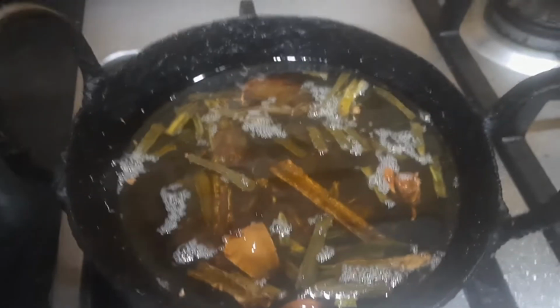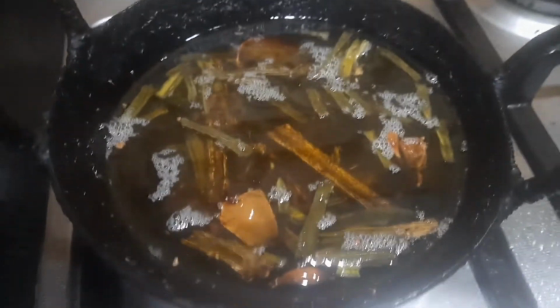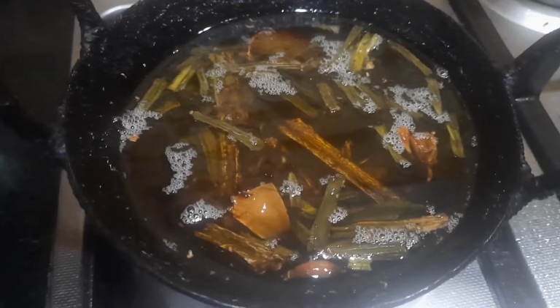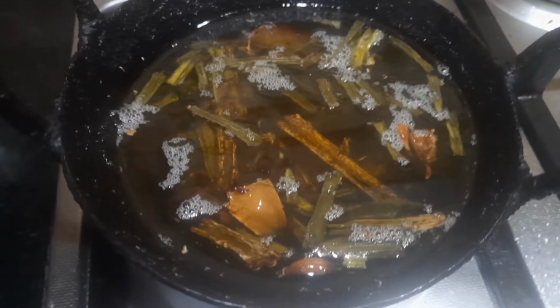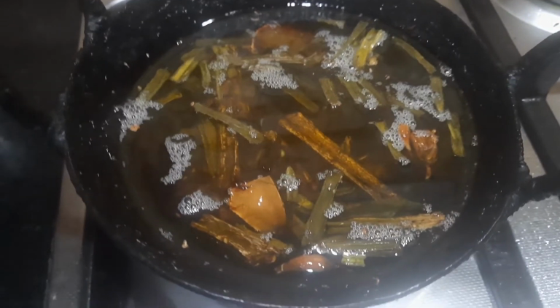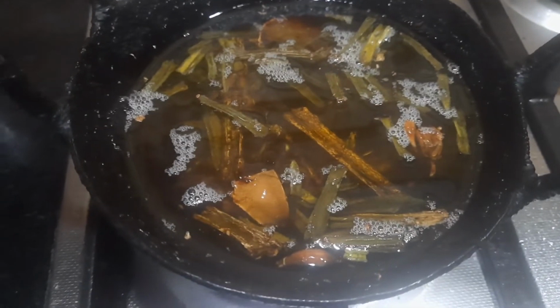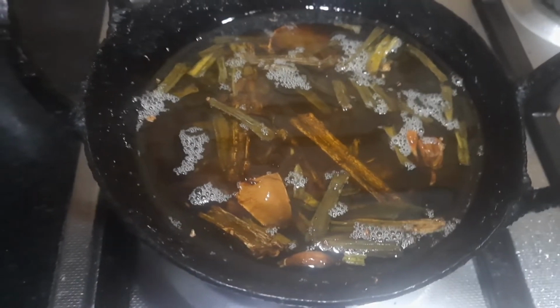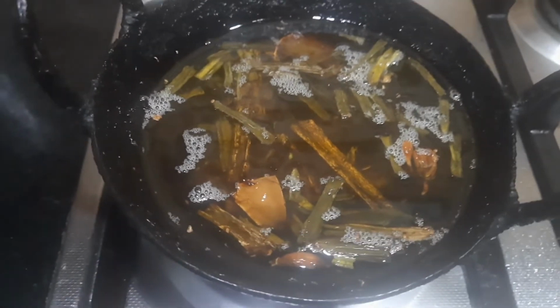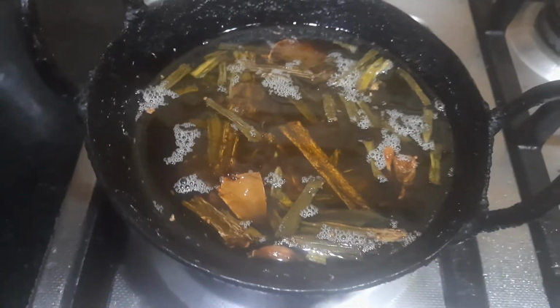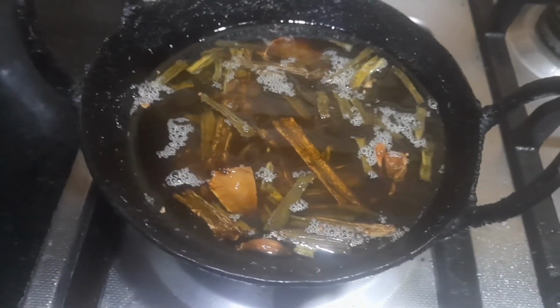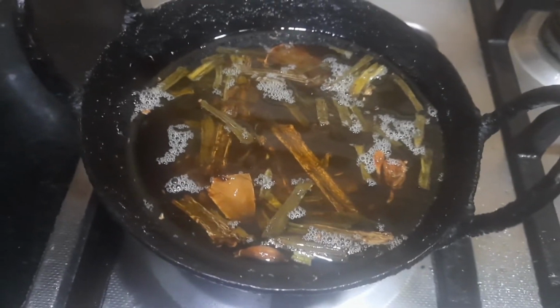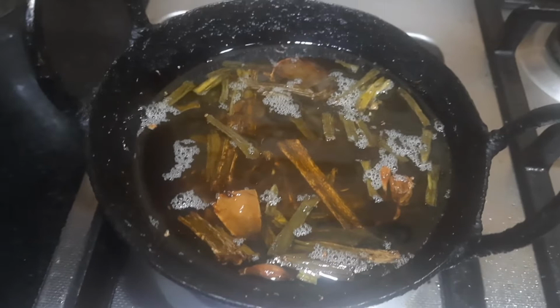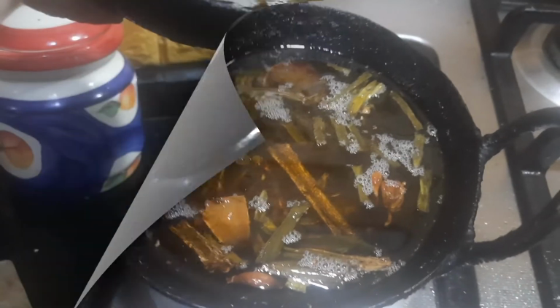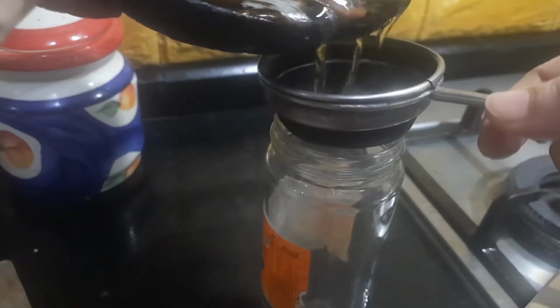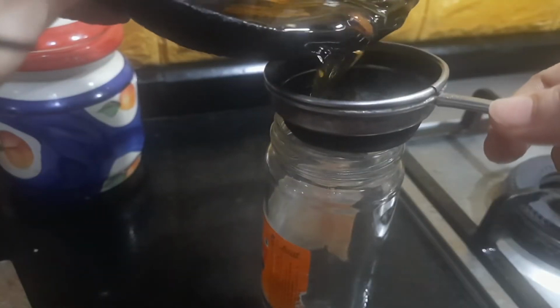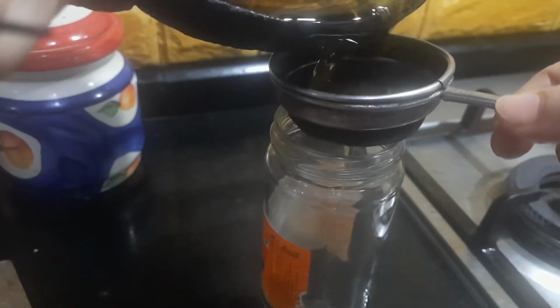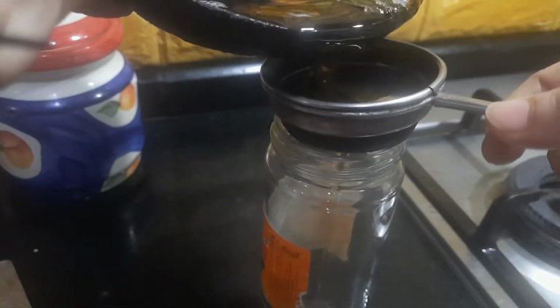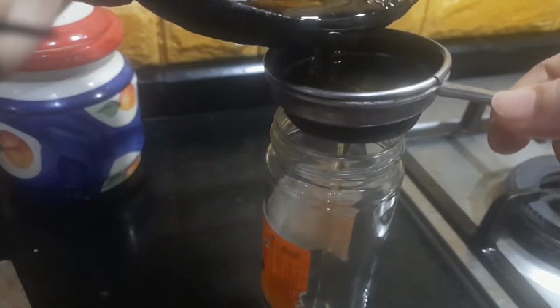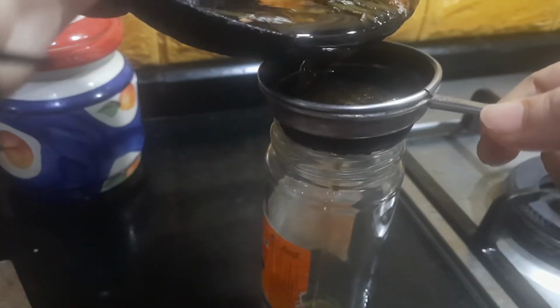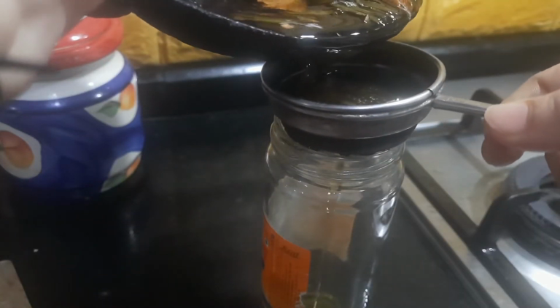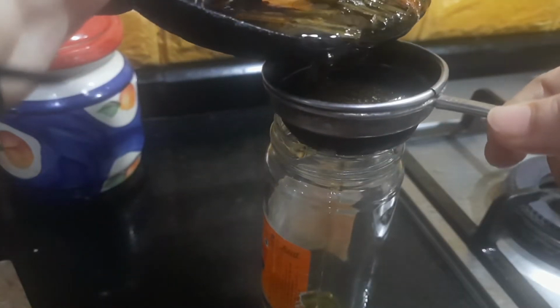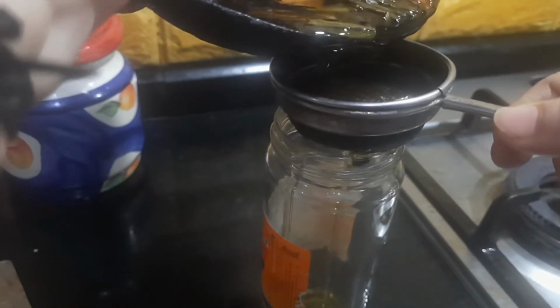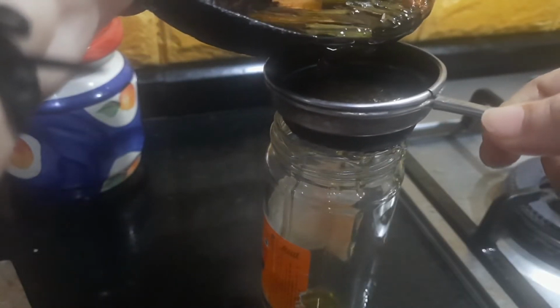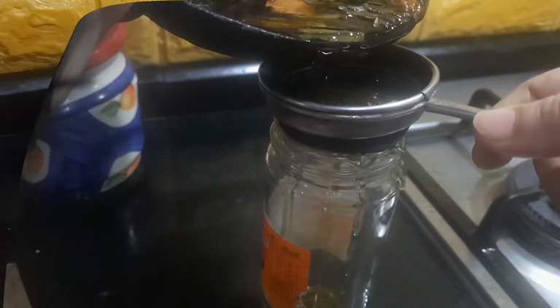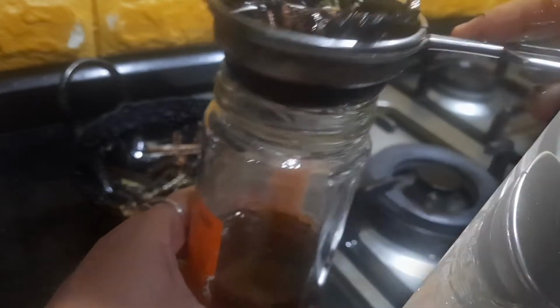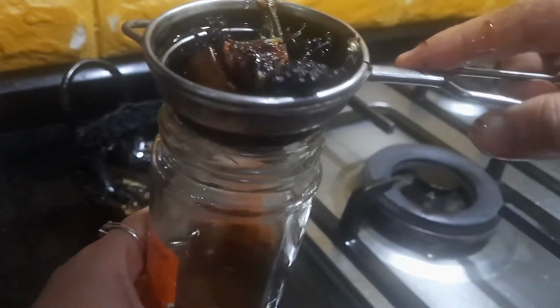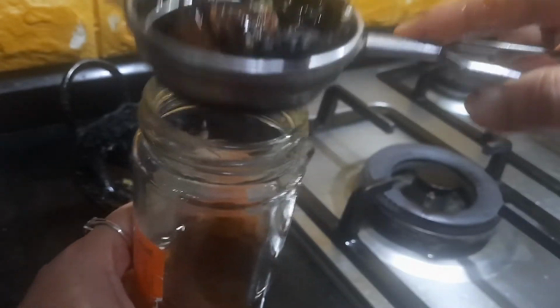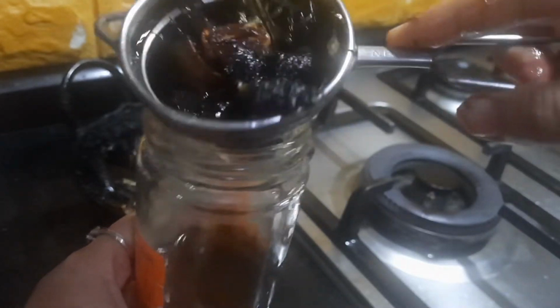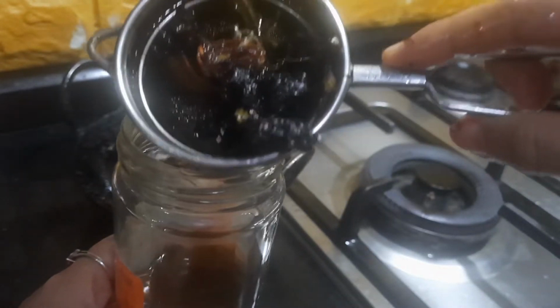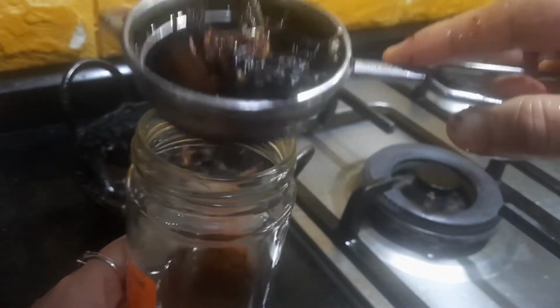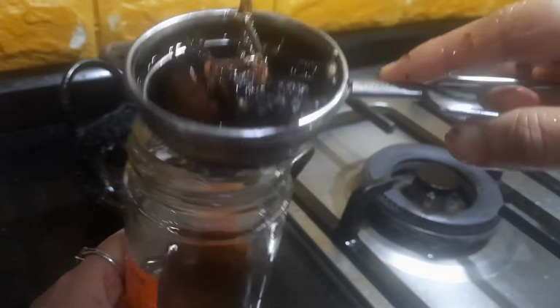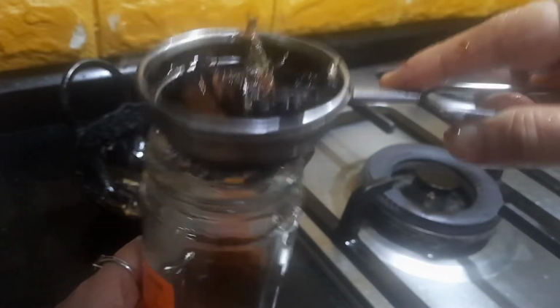It's been about six hours that the oil has been resting in the iron kadai. Now we're going to filter it. I'm carefully filtering the oil — I have filtered the oil and you can see the residue left behind.